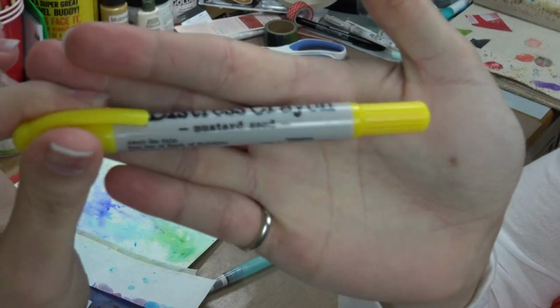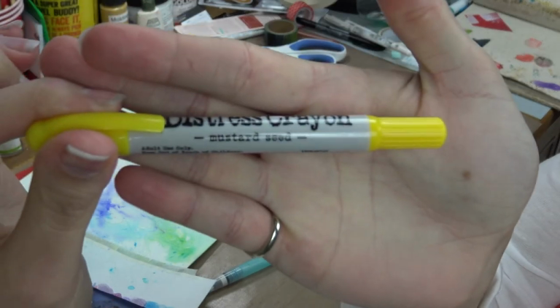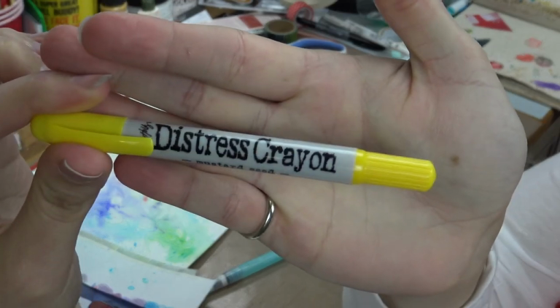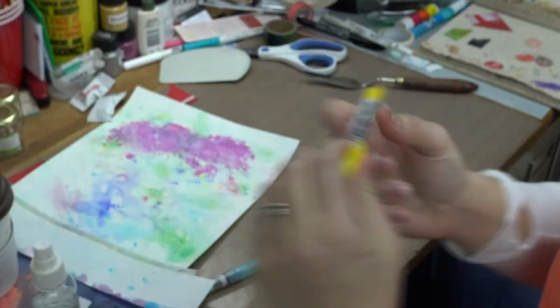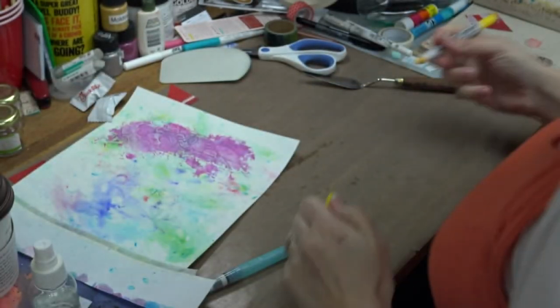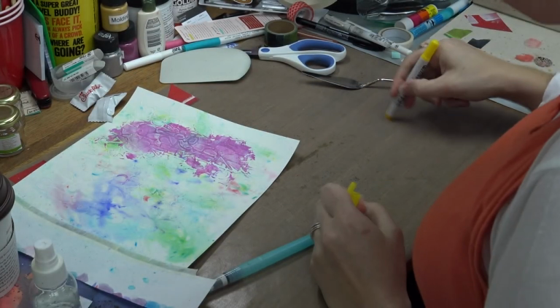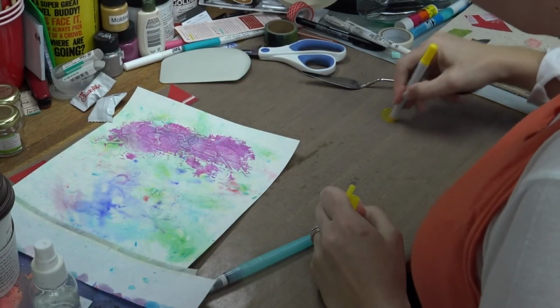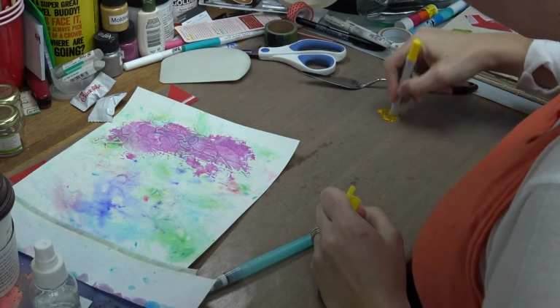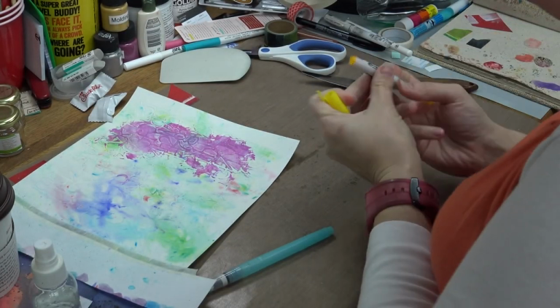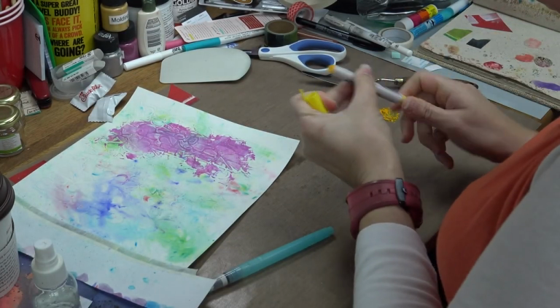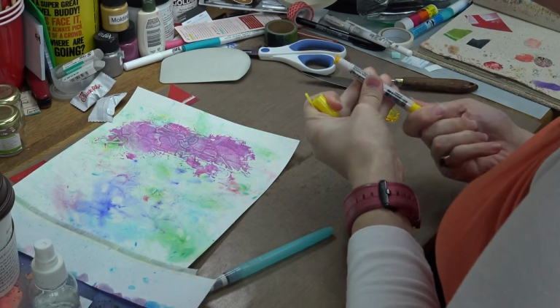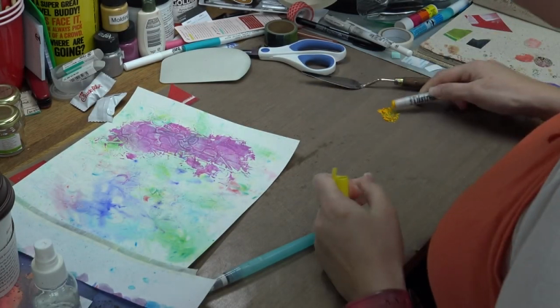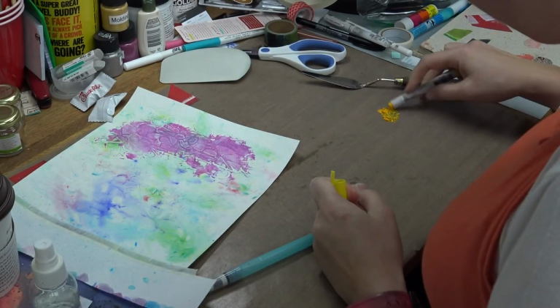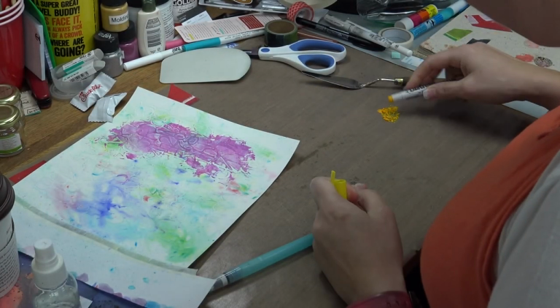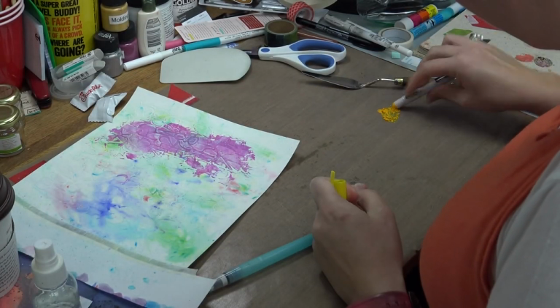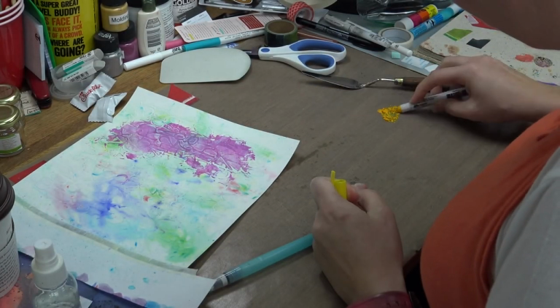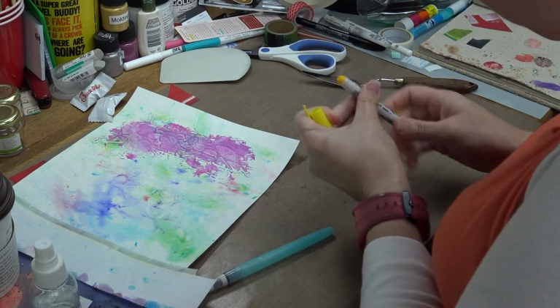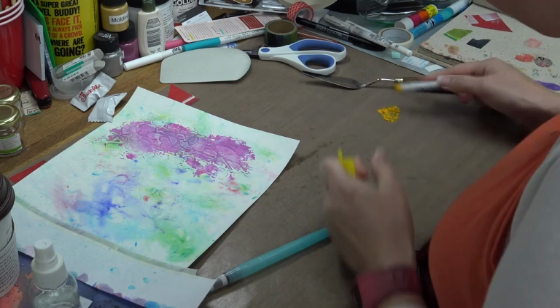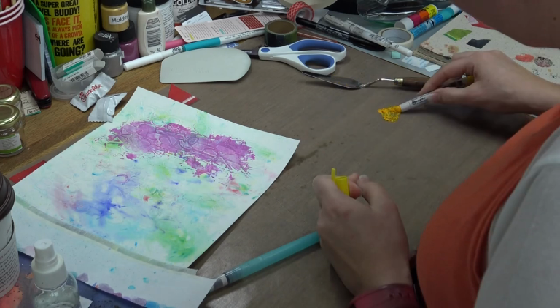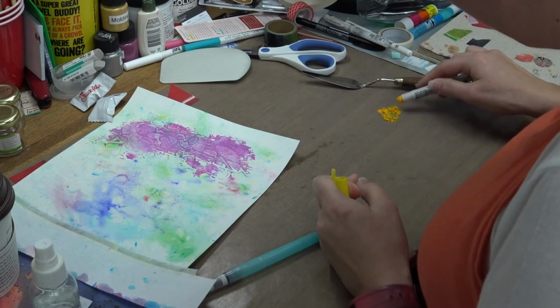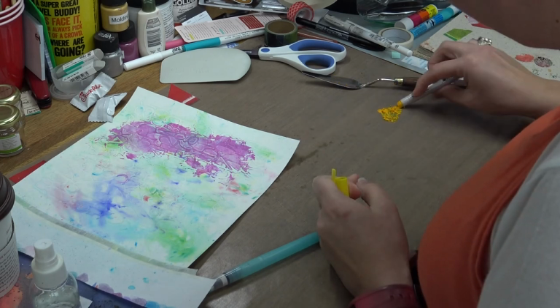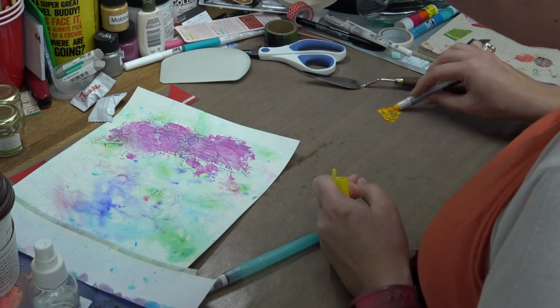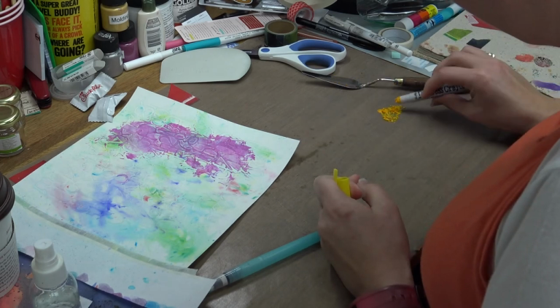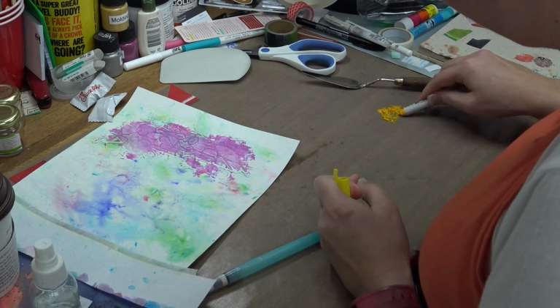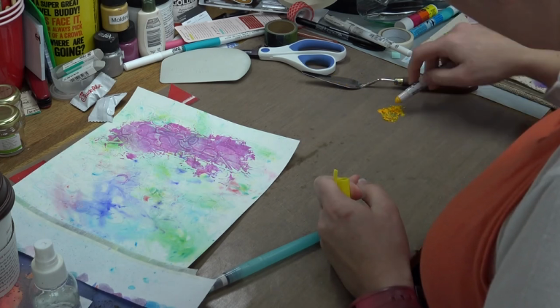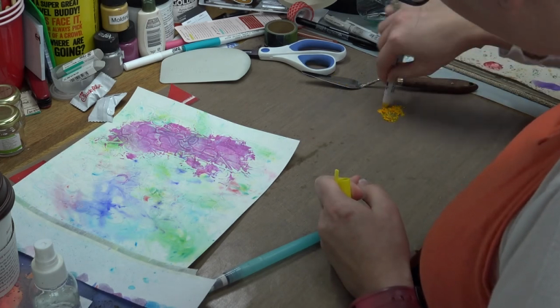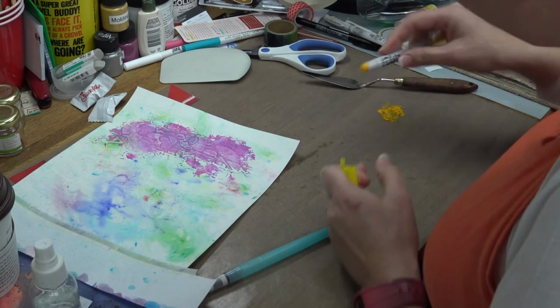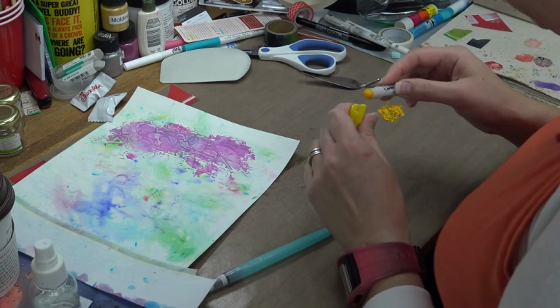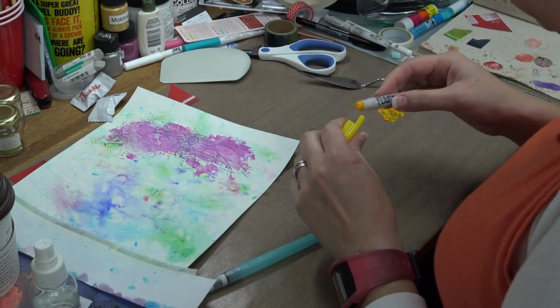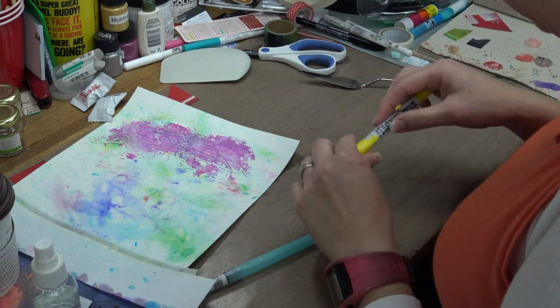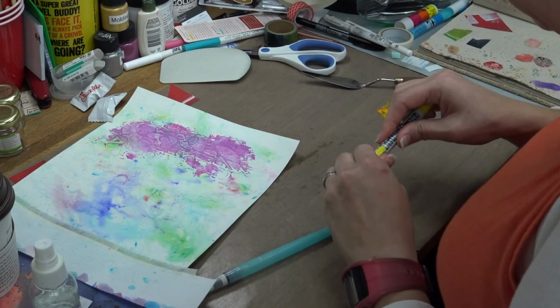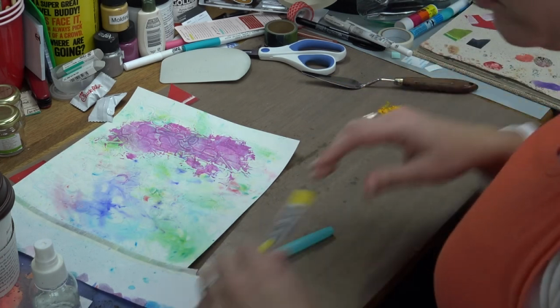Next color on the chopping block is Mustard Seed. I went through the same steps as before — getting some of the crayon on my craft mat, spritzing it, and then mixing it until it was smooth with my palette knife.